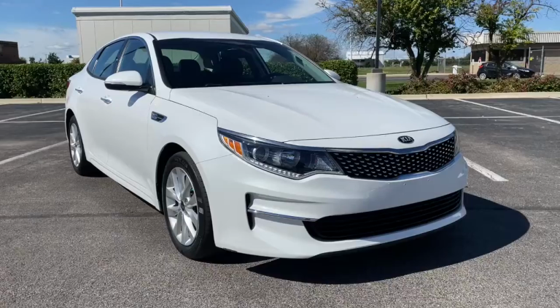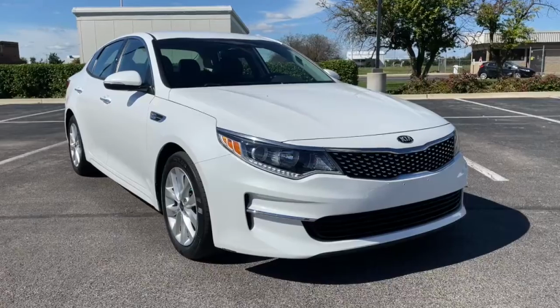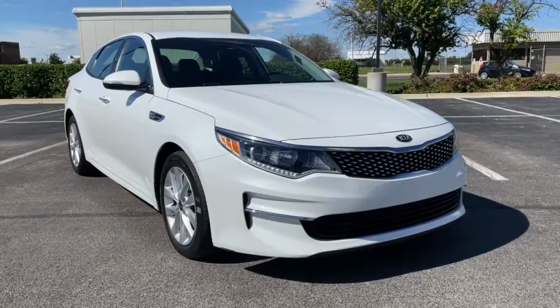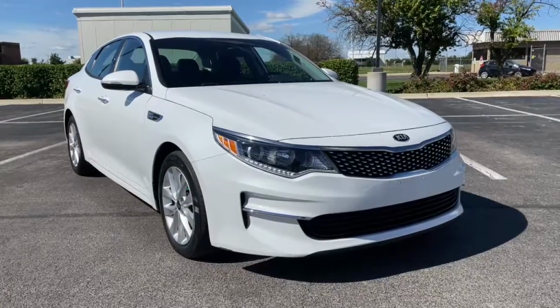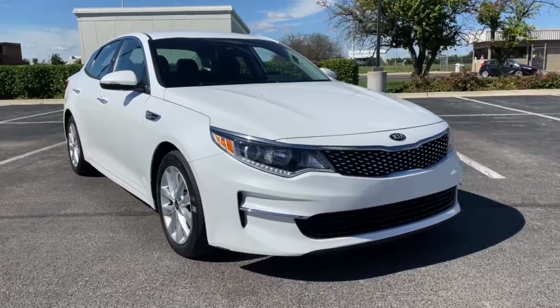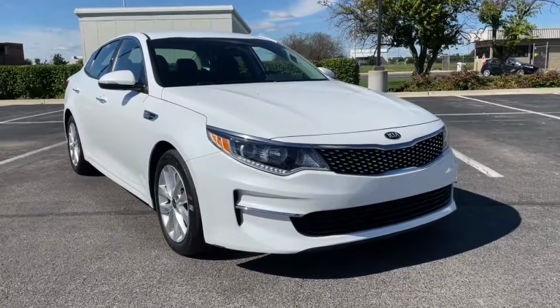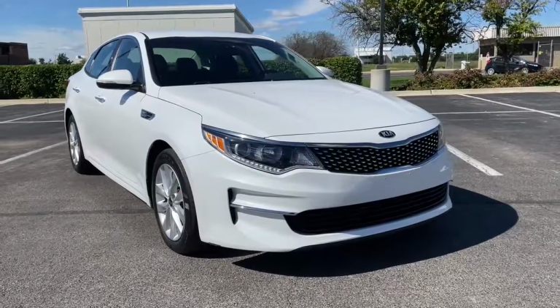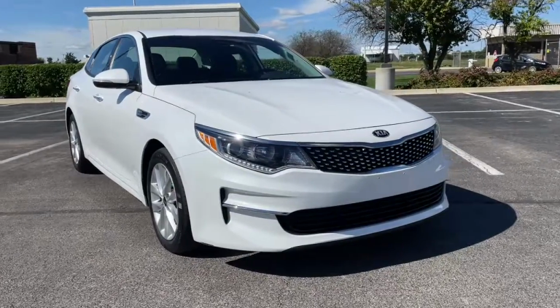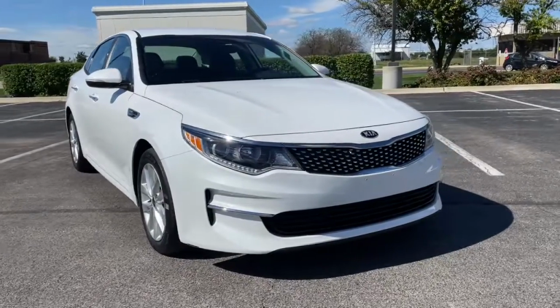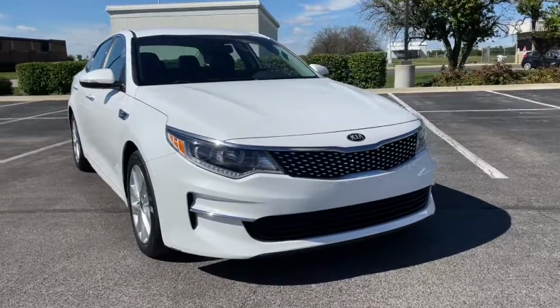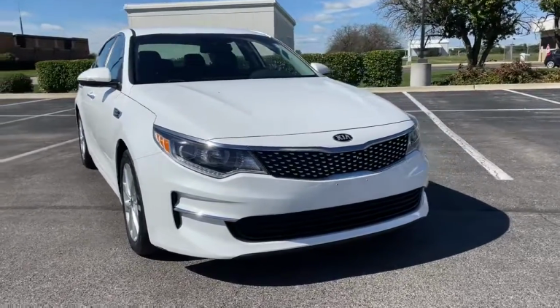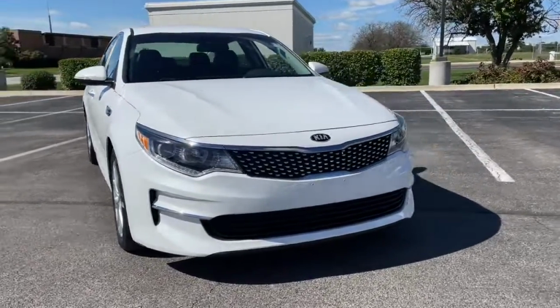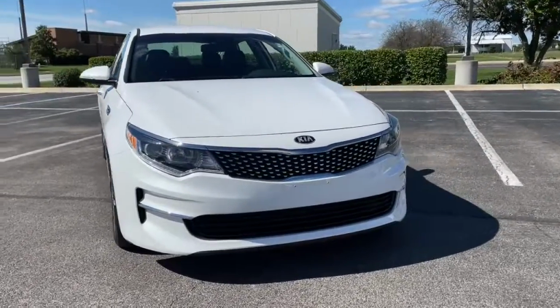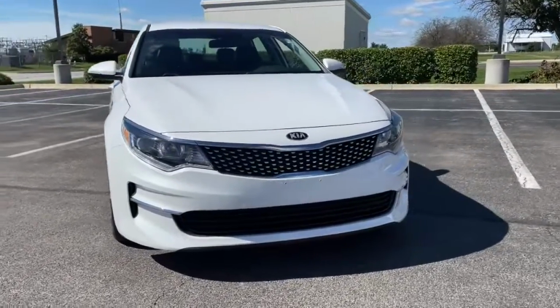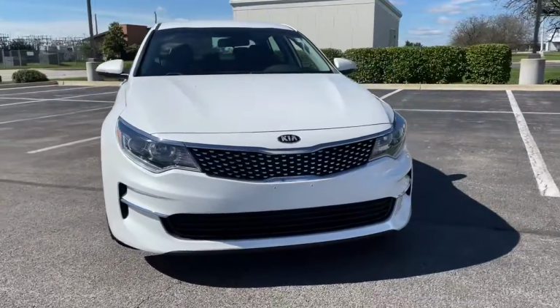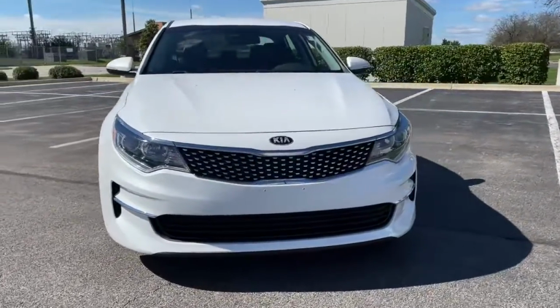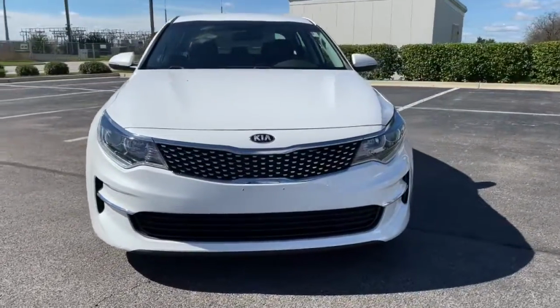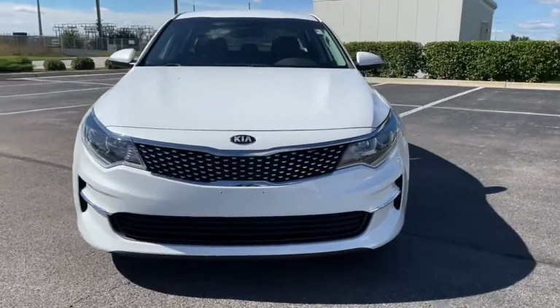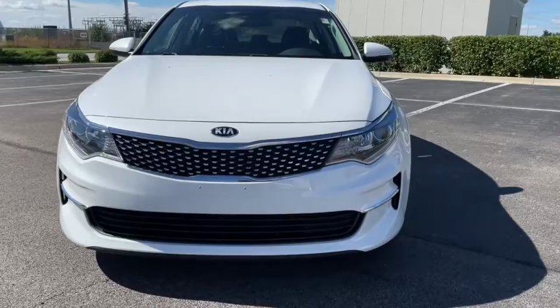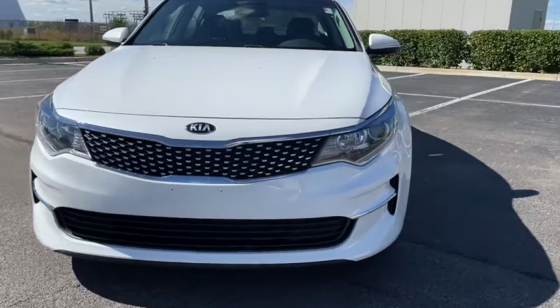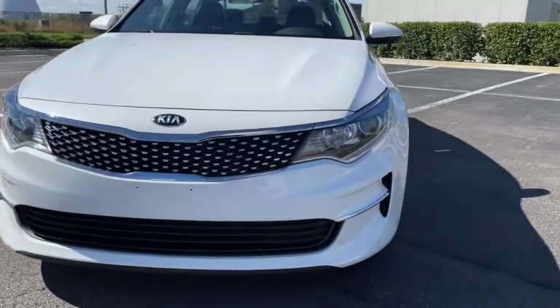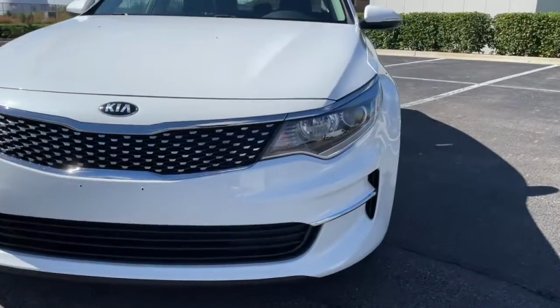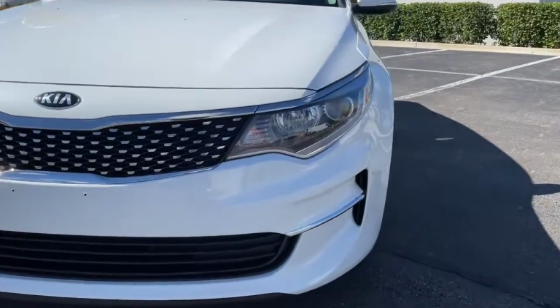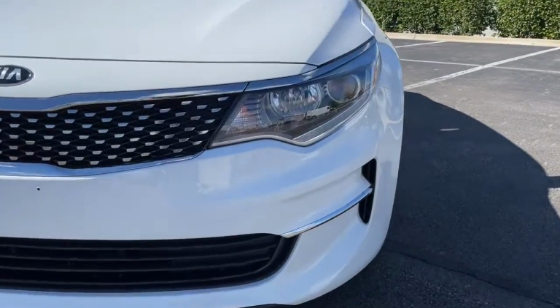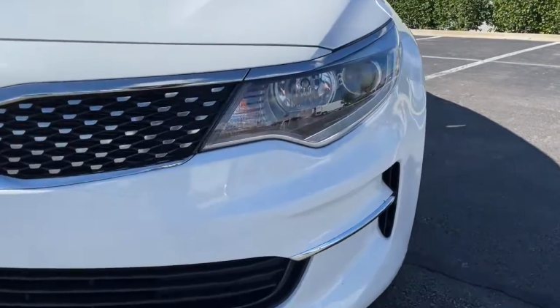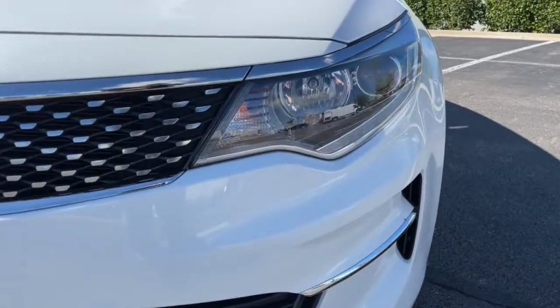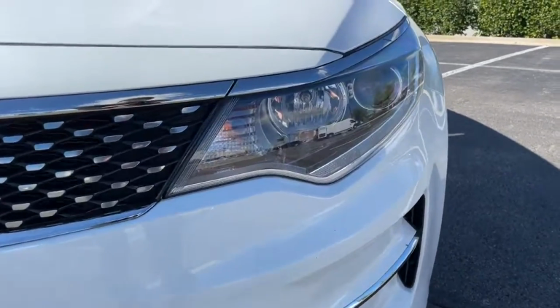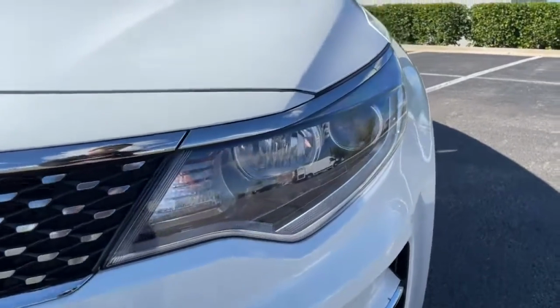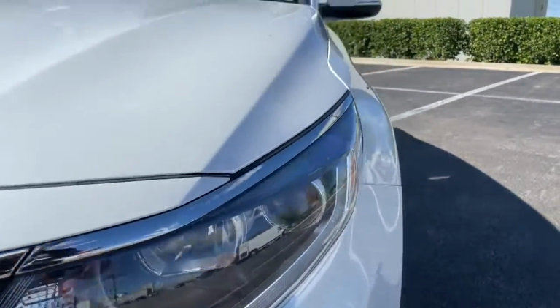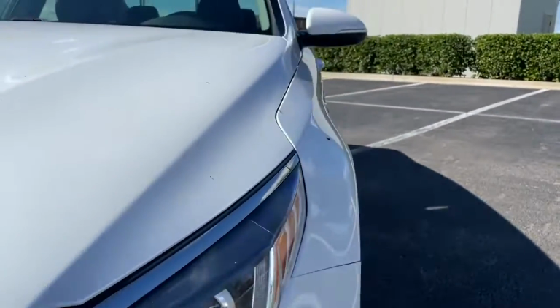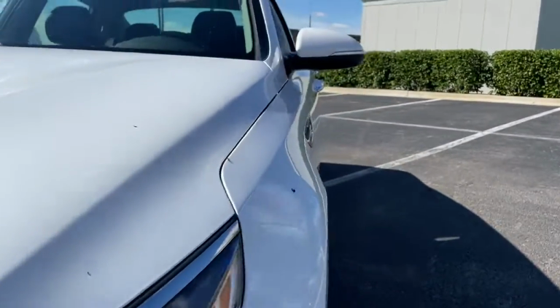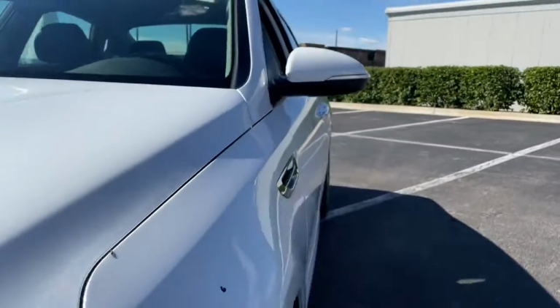Enjoy the view of this 2018 Kia Optima. With less than 50,000 miles on the odometer, this vehicle stands out from the rest.